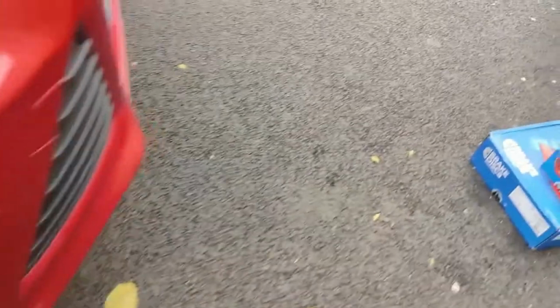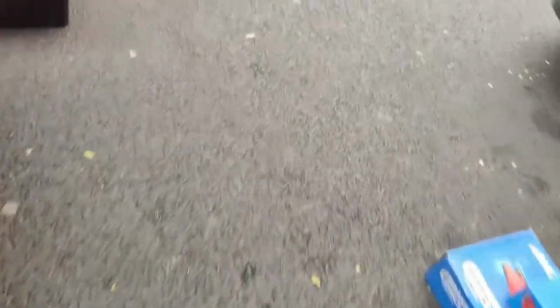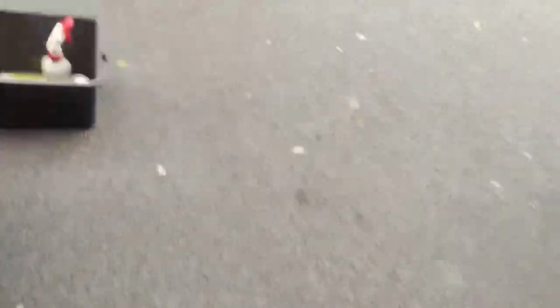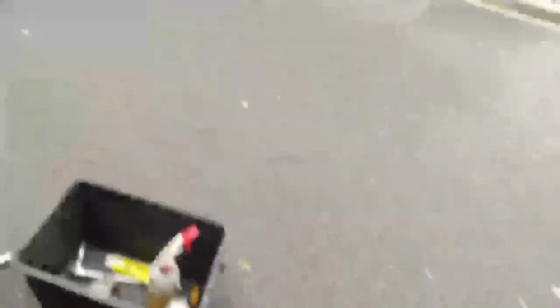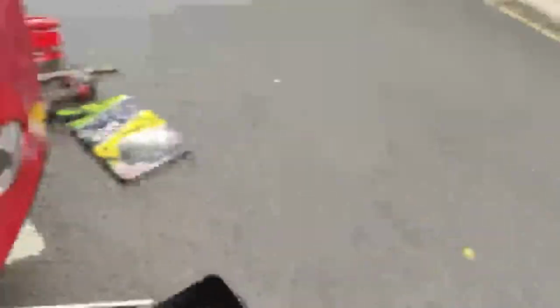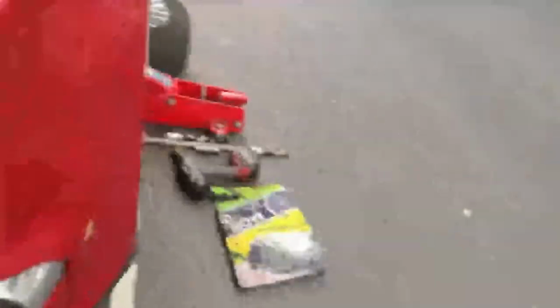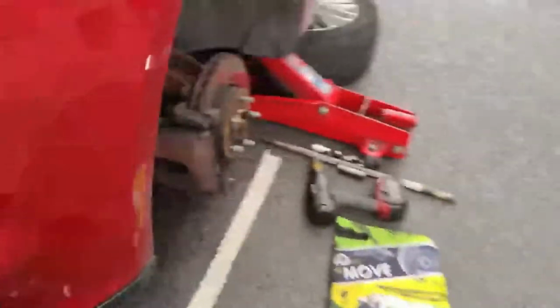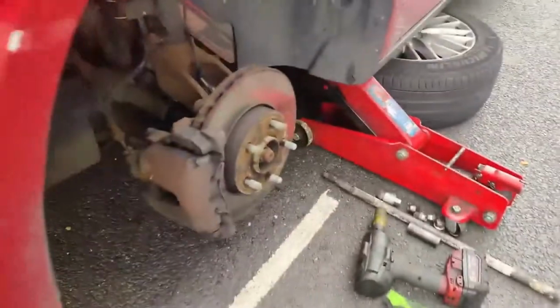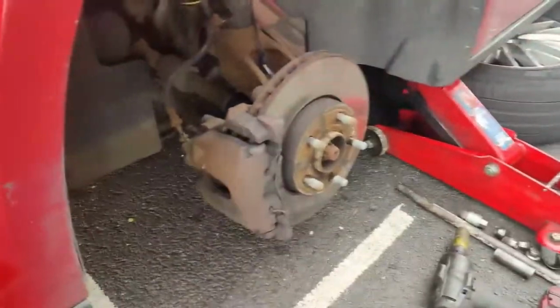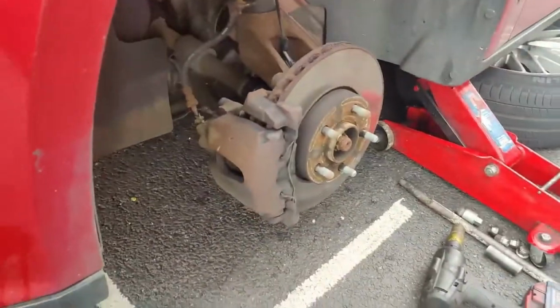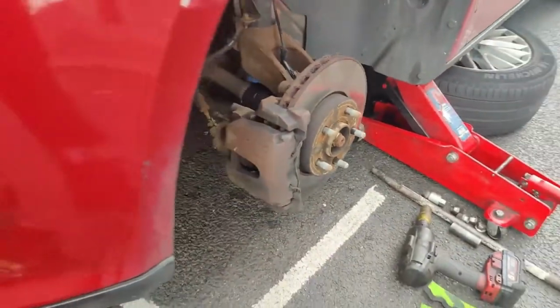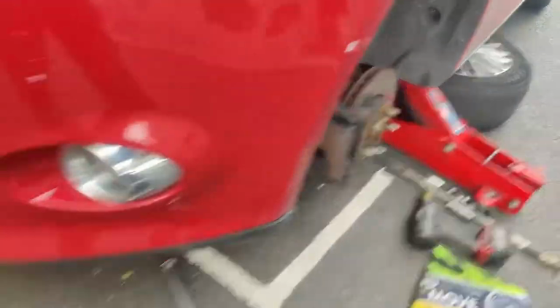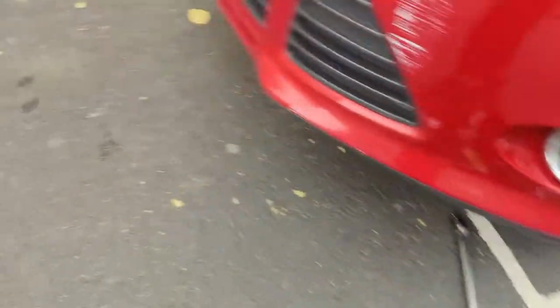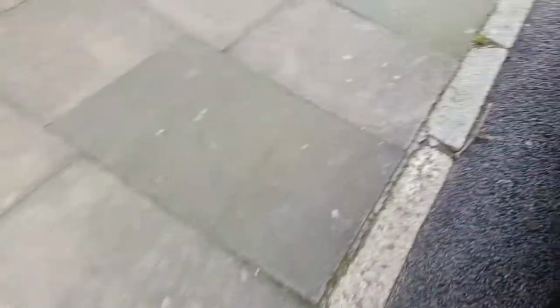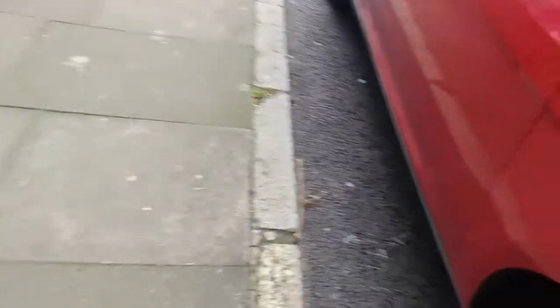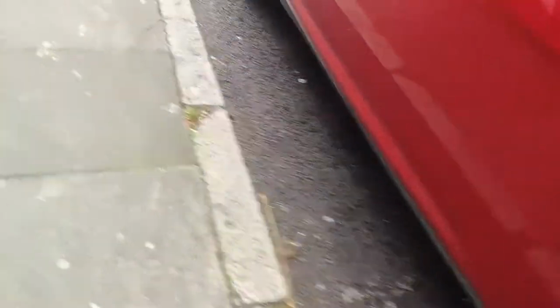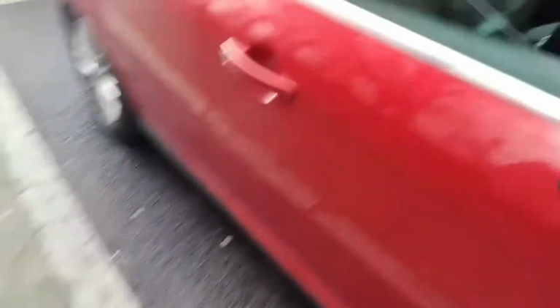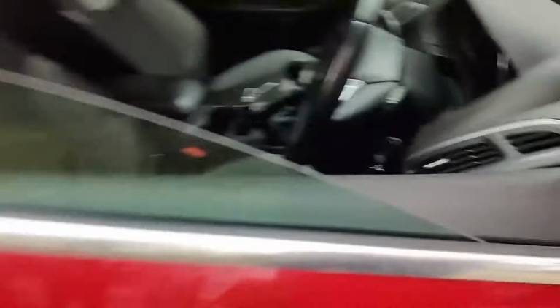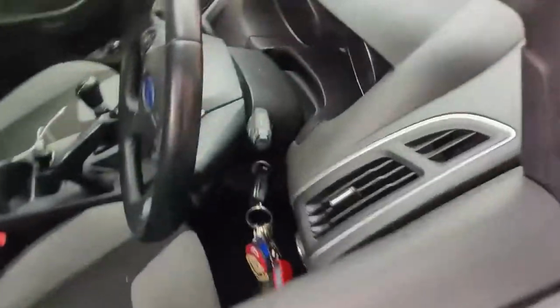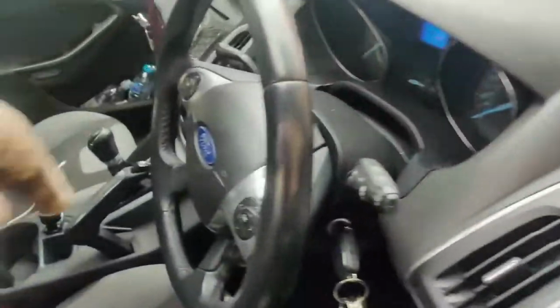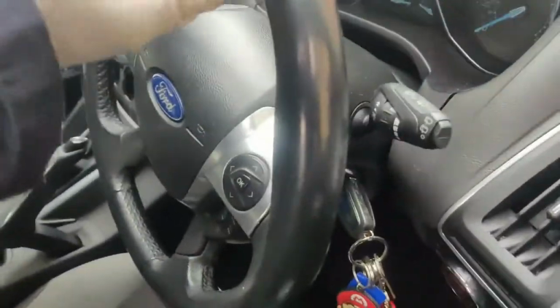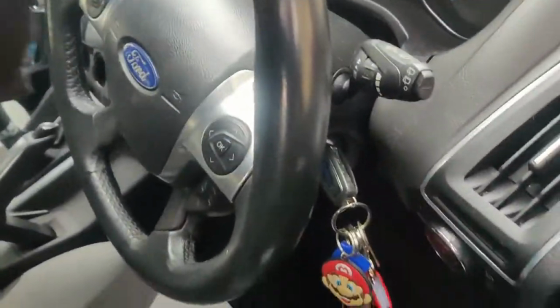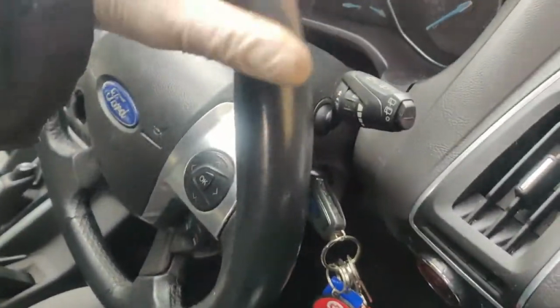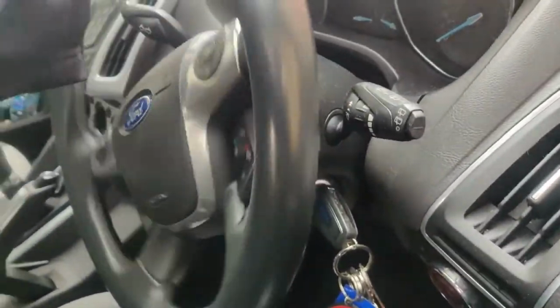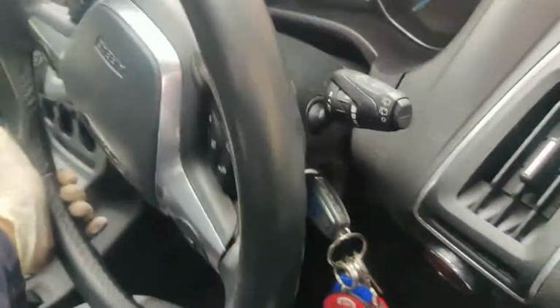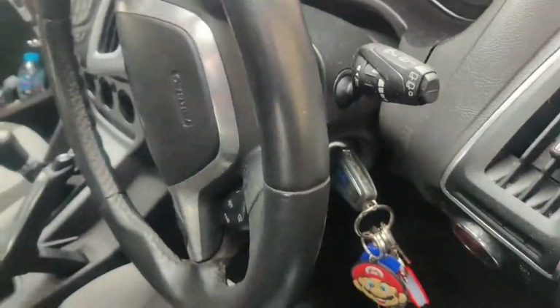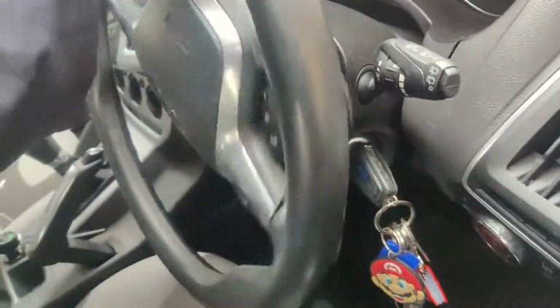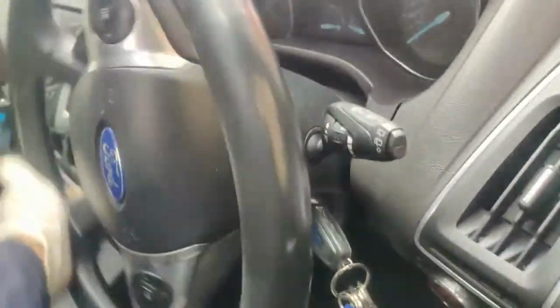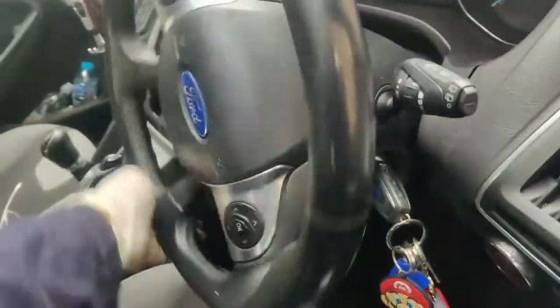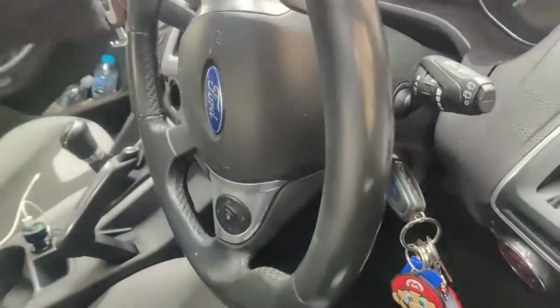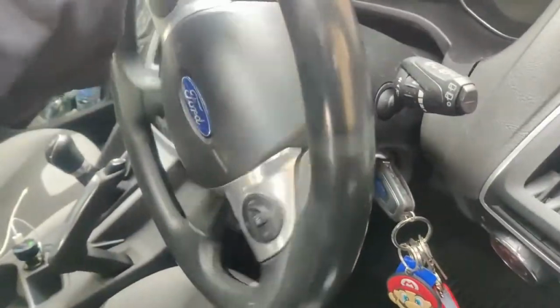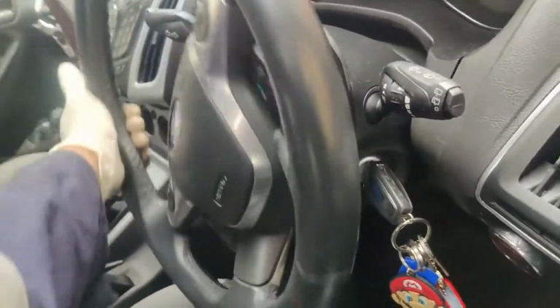Here you can see I've already jacked up the vehicle and taken the wheel off. Now I'm going to turn the steering outwards so the caliper is more accessible.